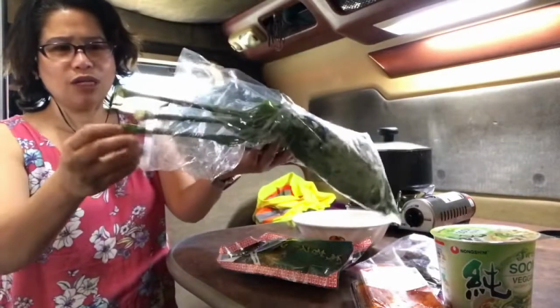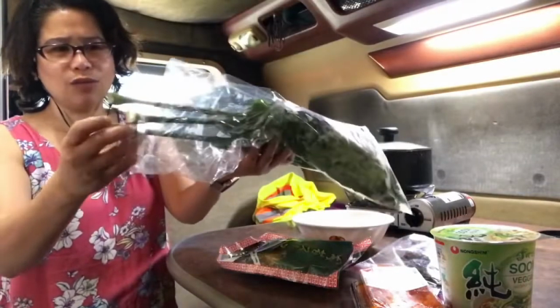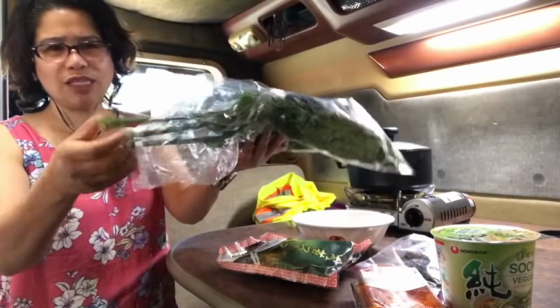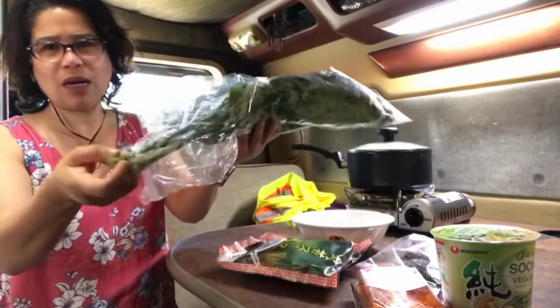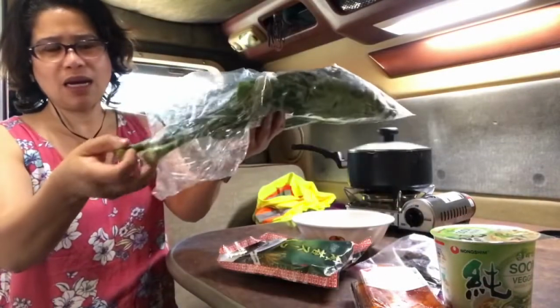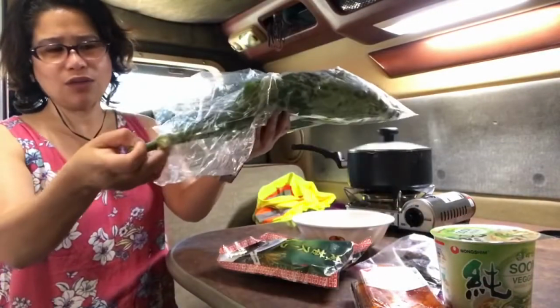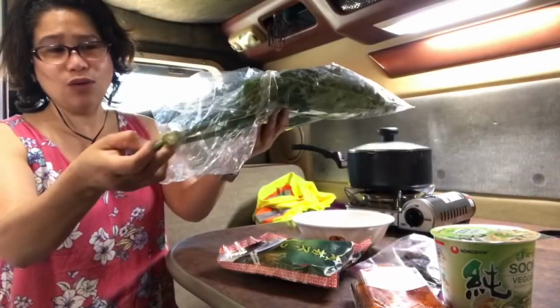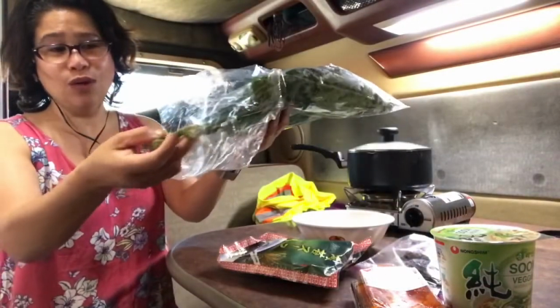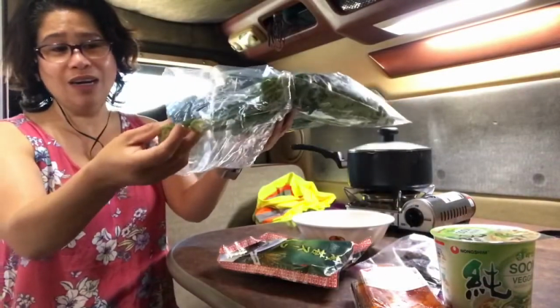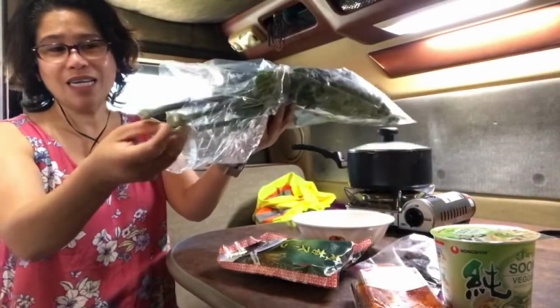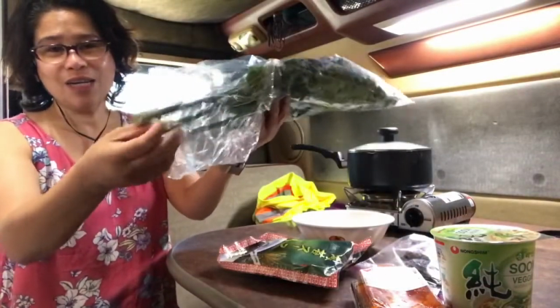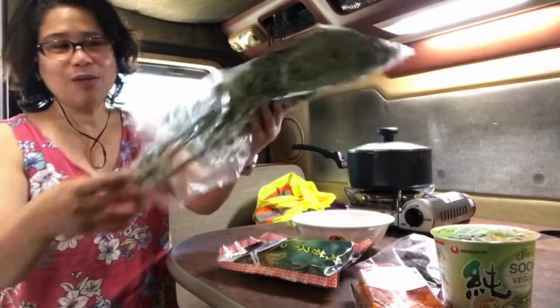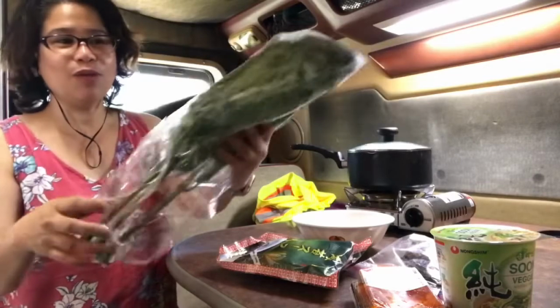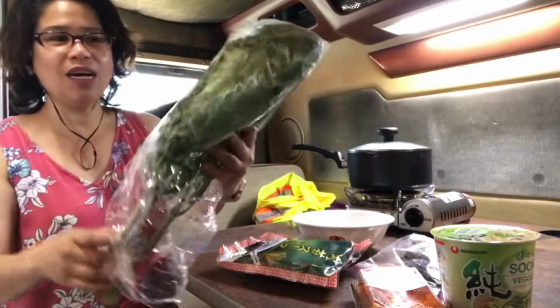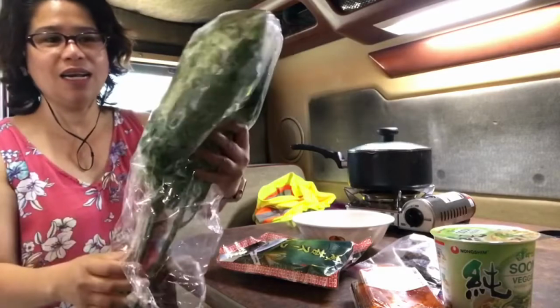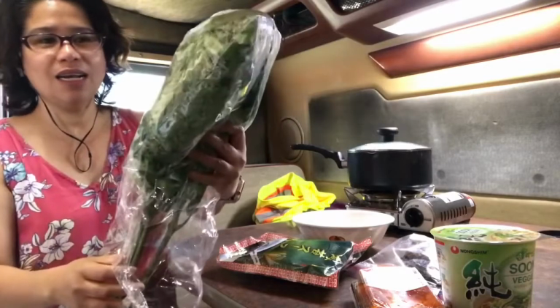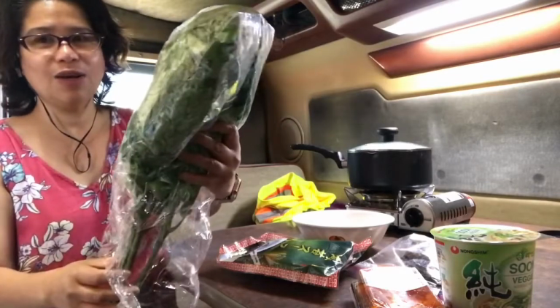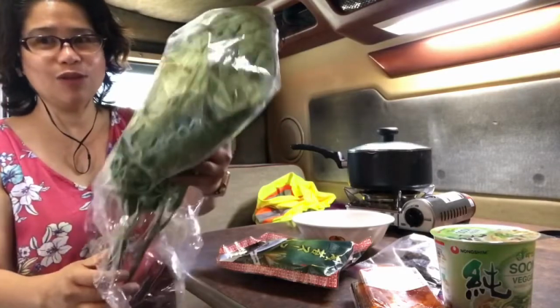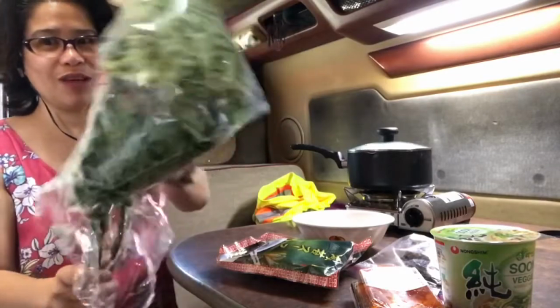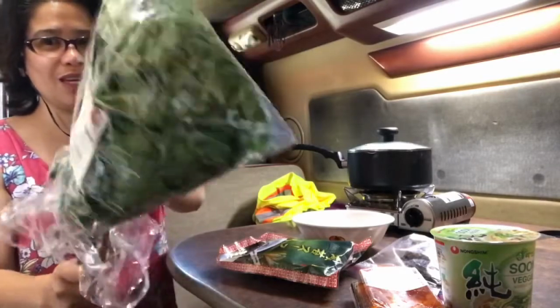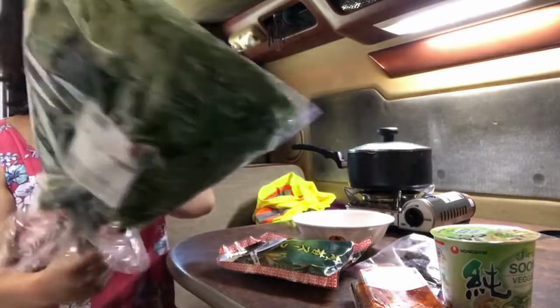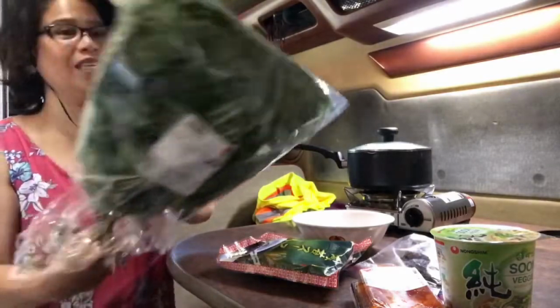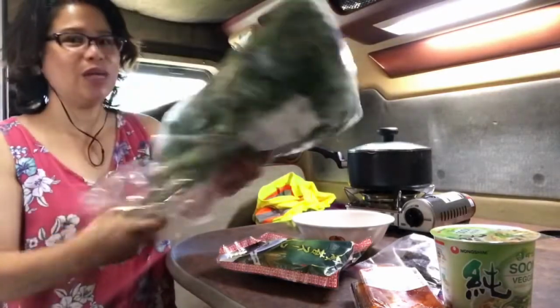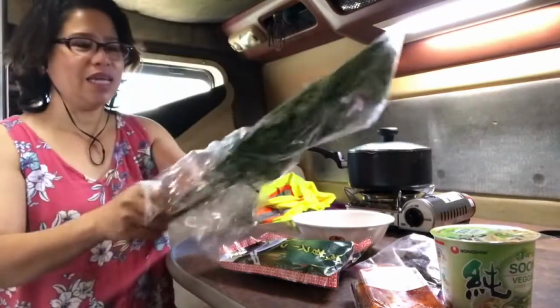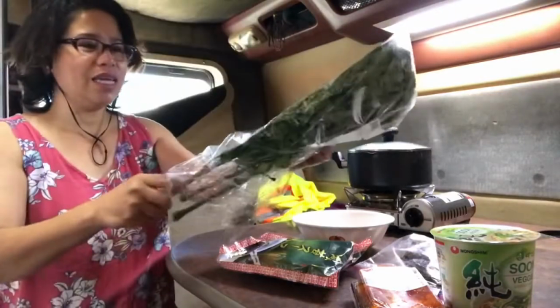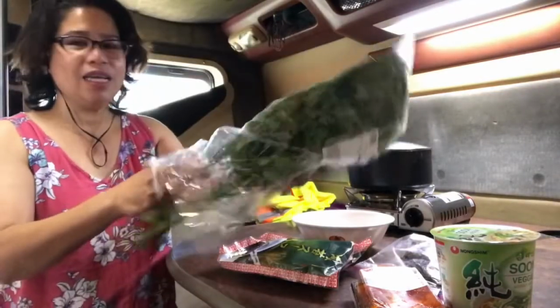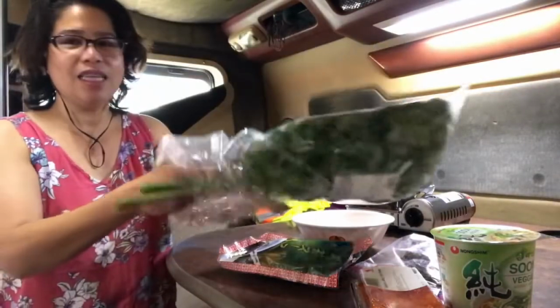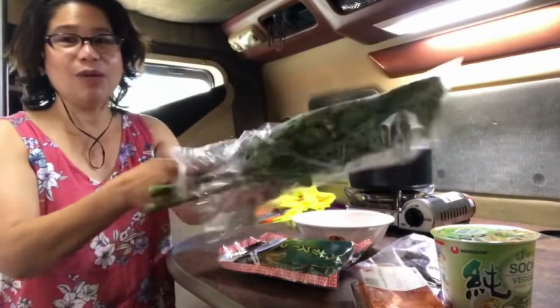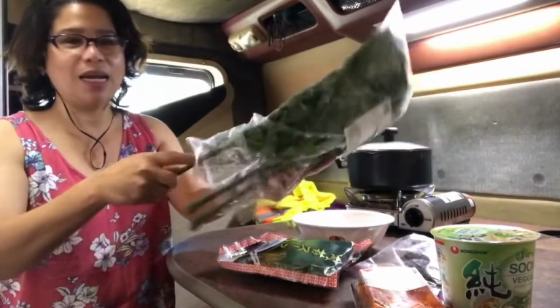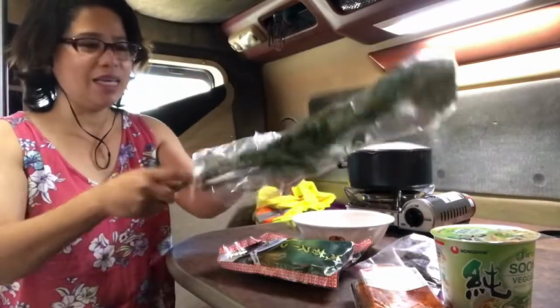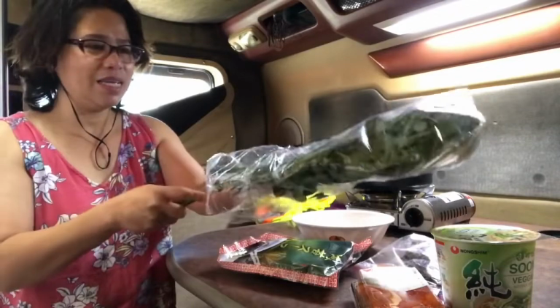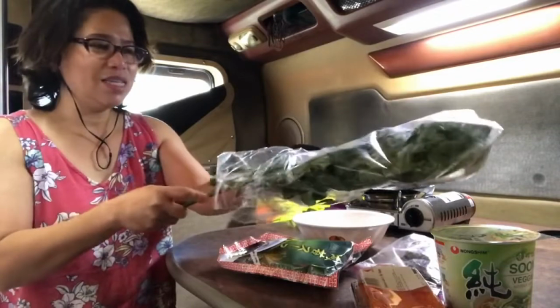Tingnan ni - isang fall-up lang to. Pero mahal. Almost $5, but it's okay. Hindi naman palagi.